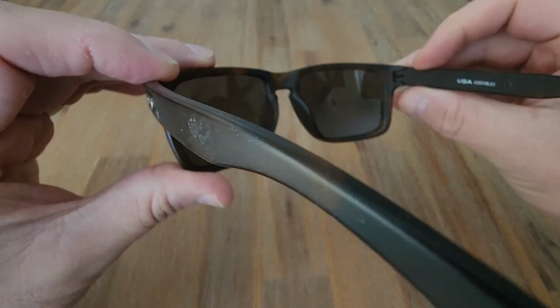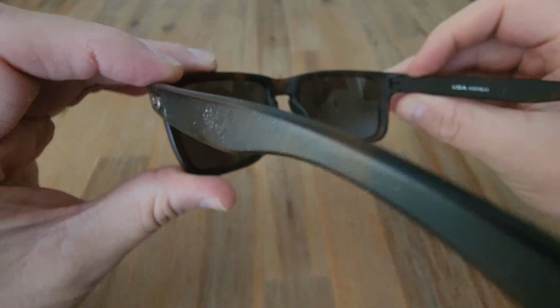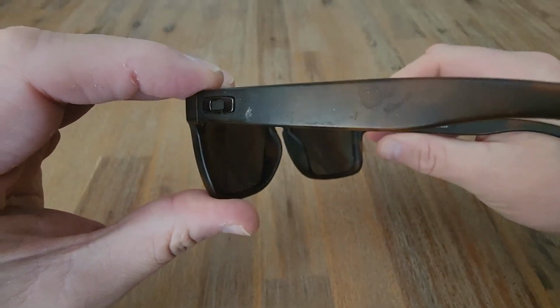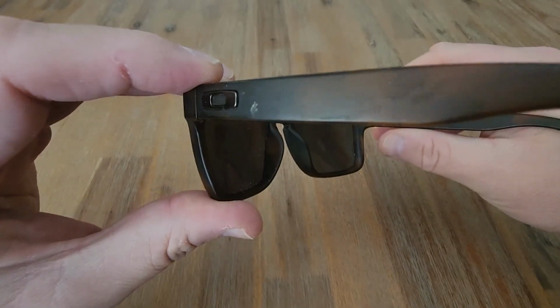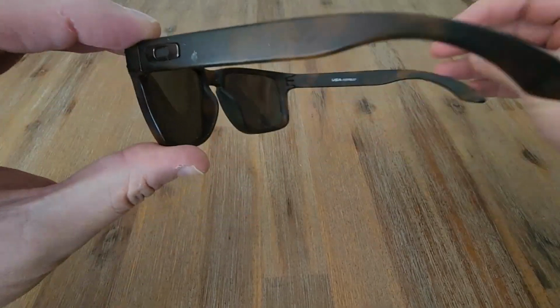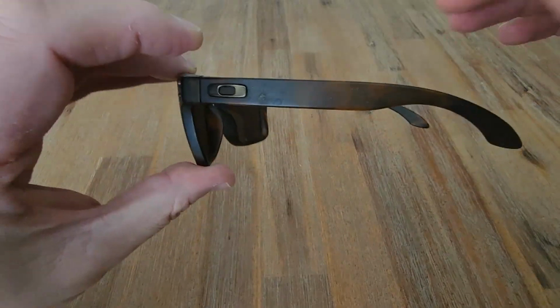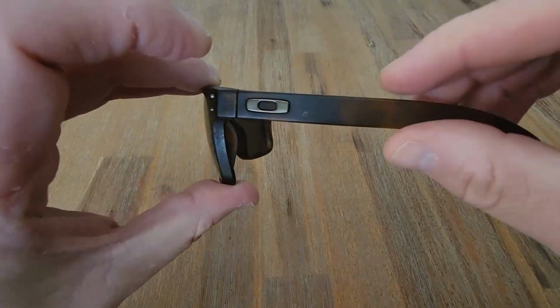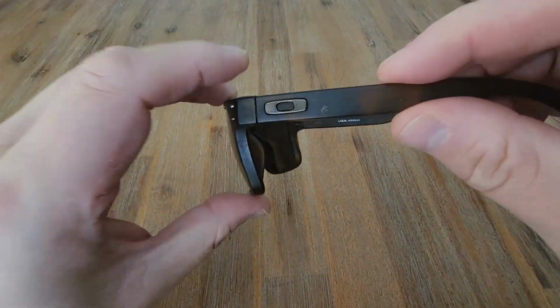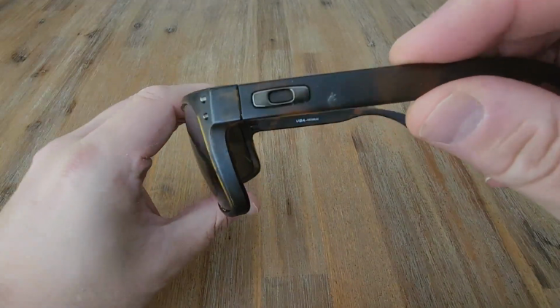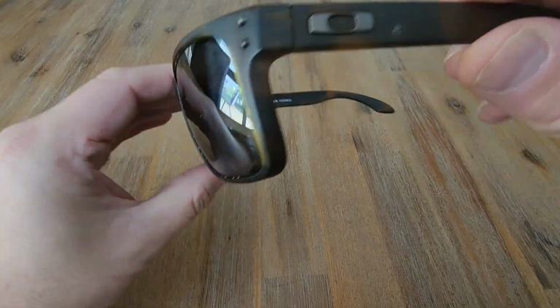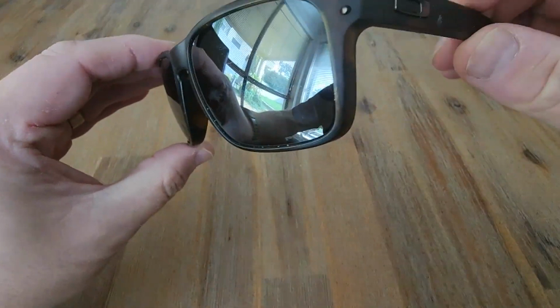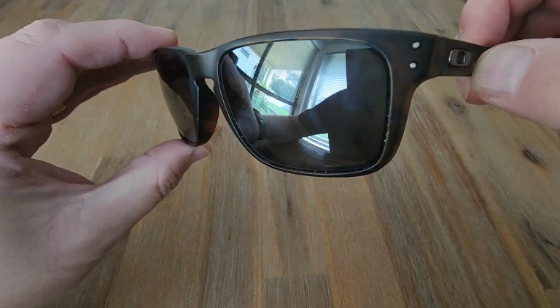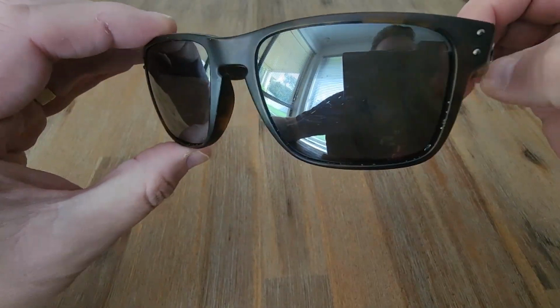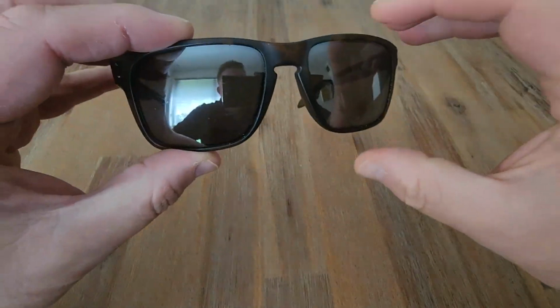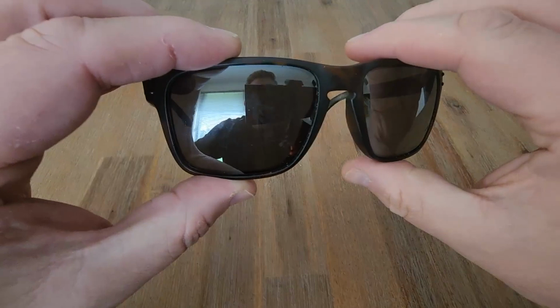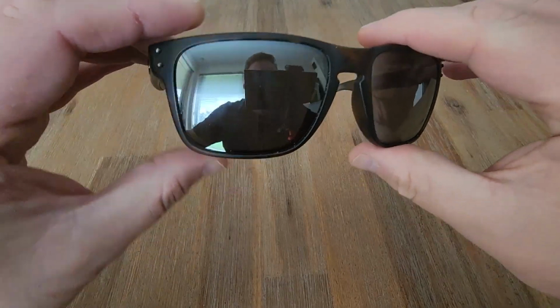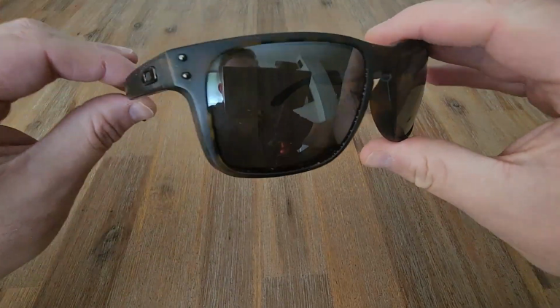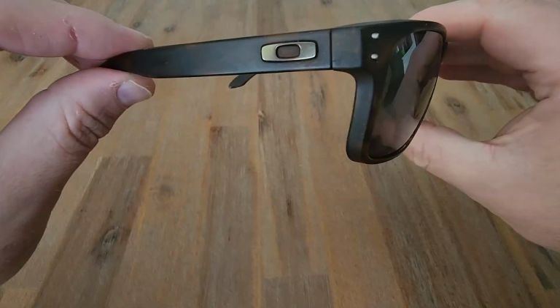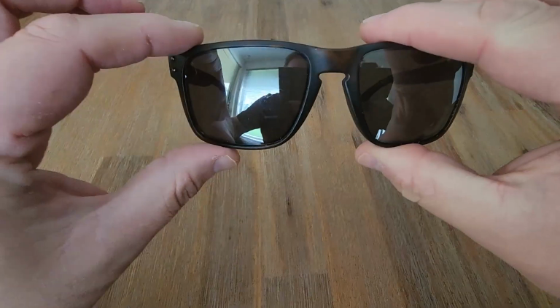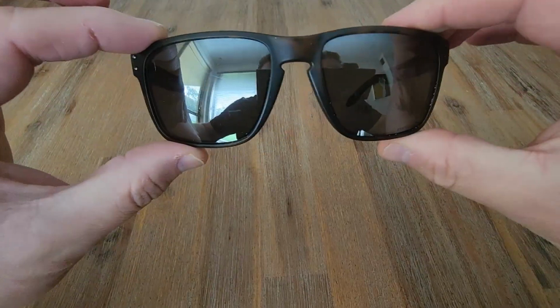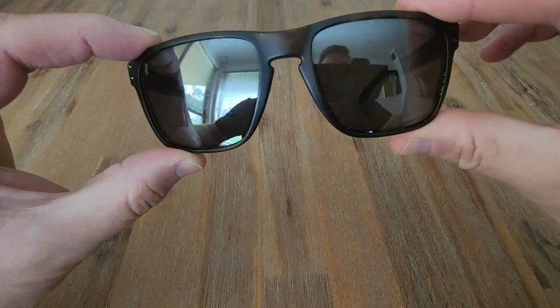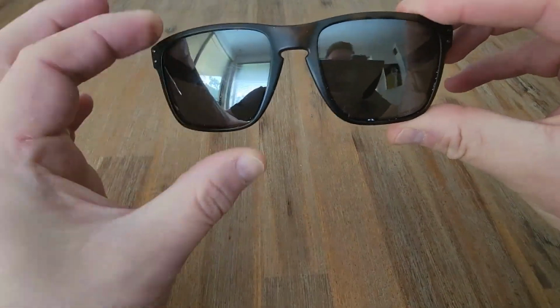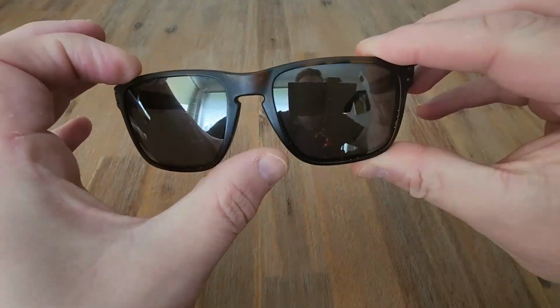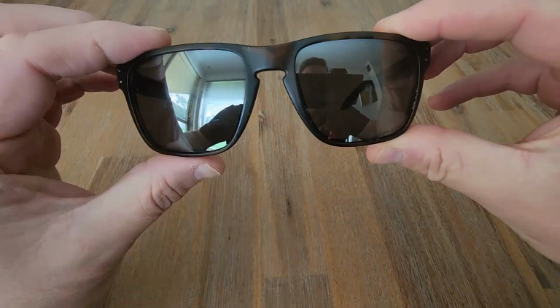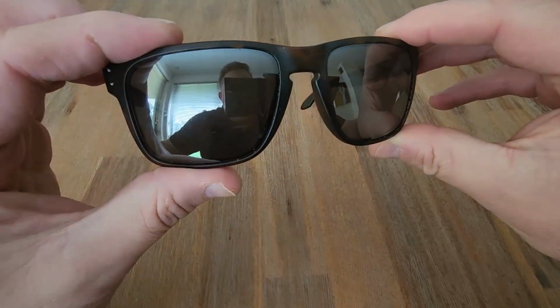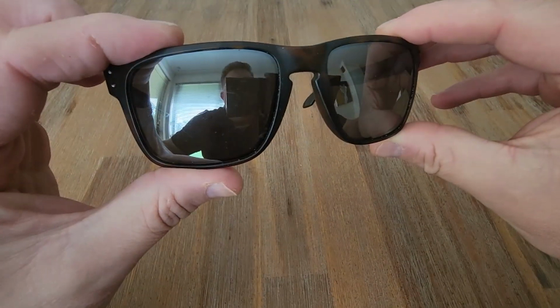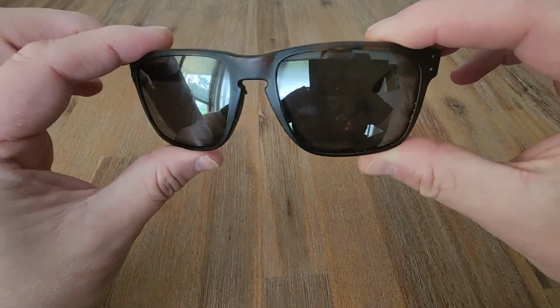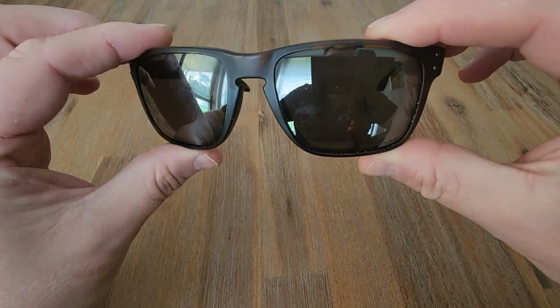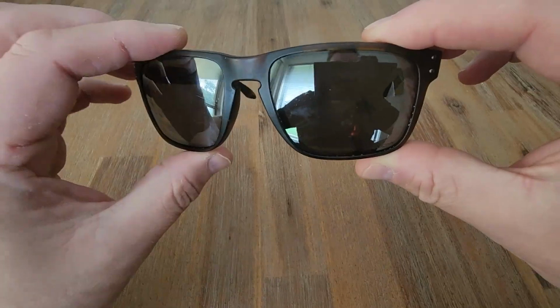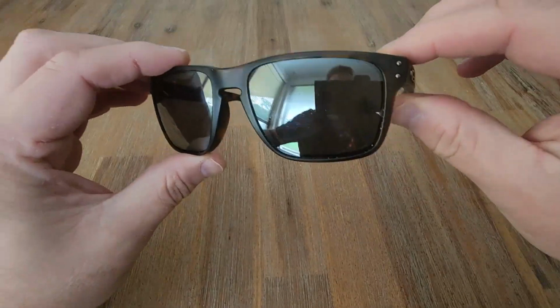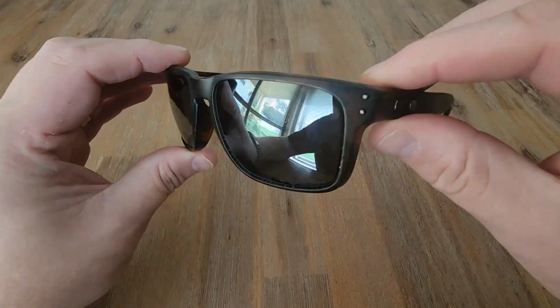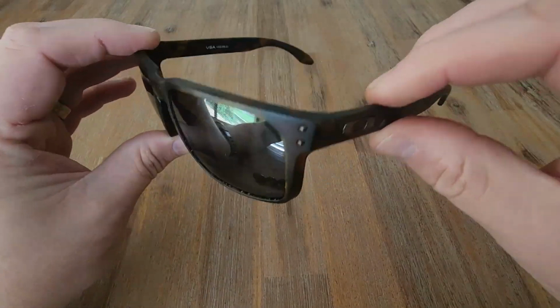These do come in two sizes. There's the normal size and then the XL in the Holbrooks. This is the XL variant but the smaller one is just a slightly smaller variant of this one. They look exactly the same.